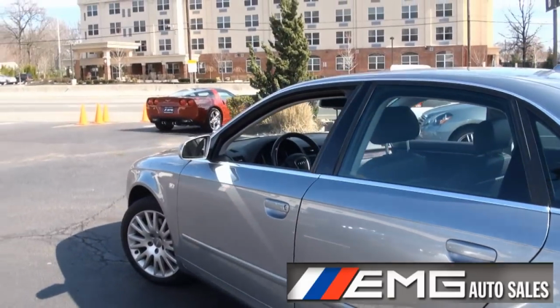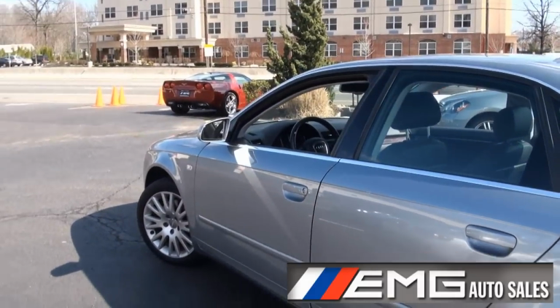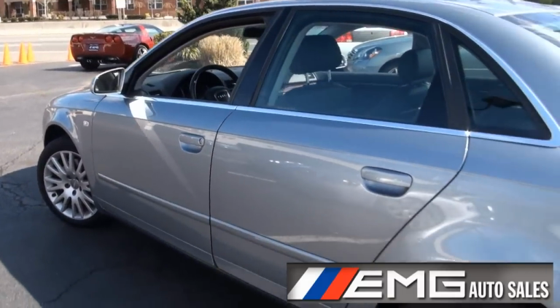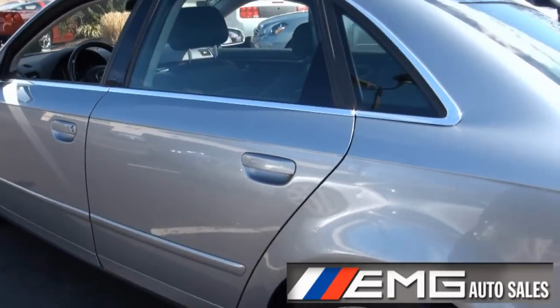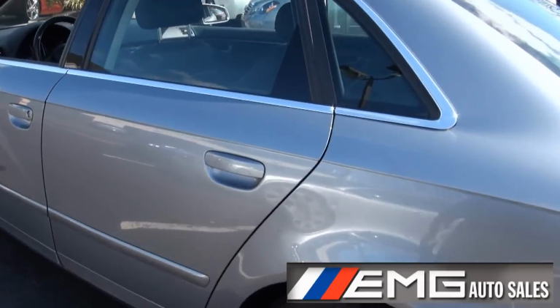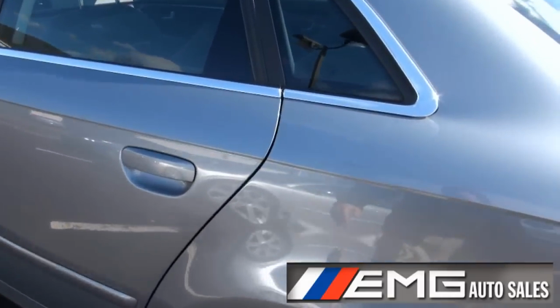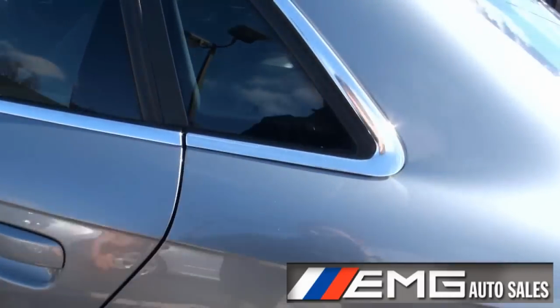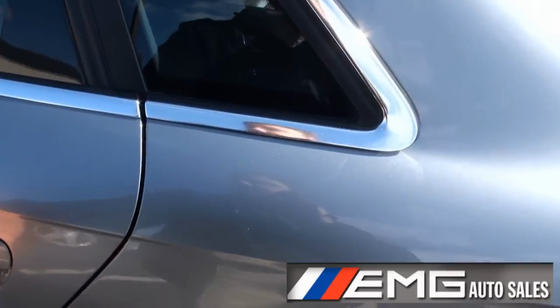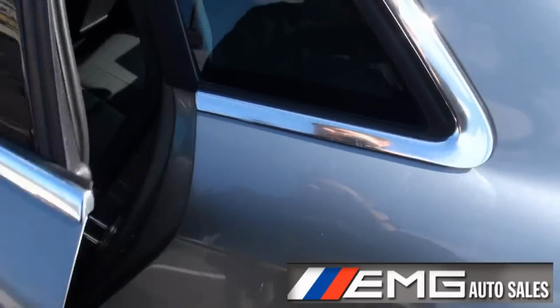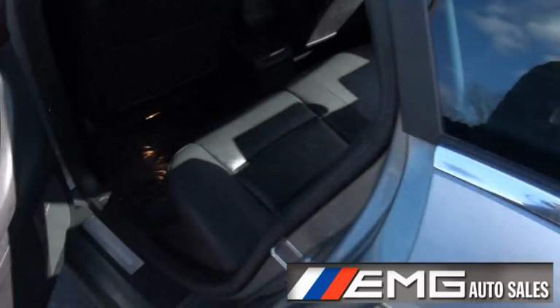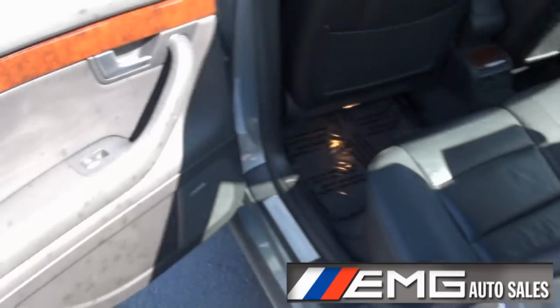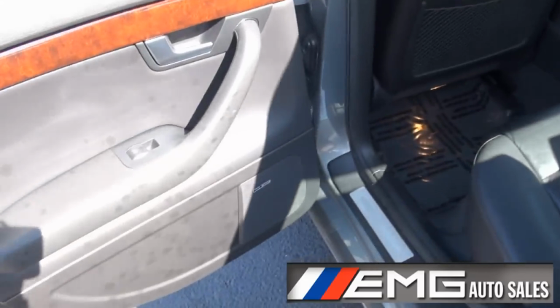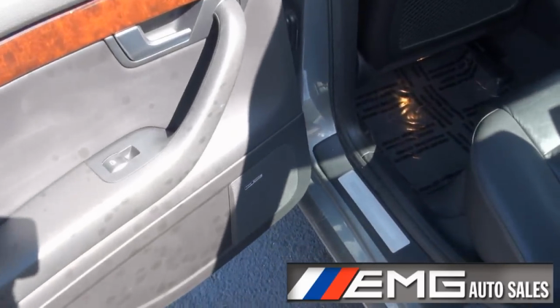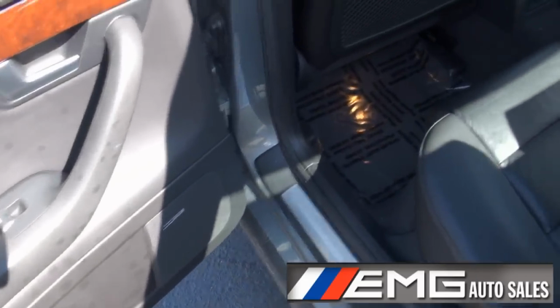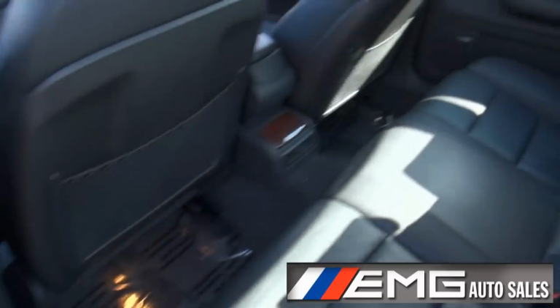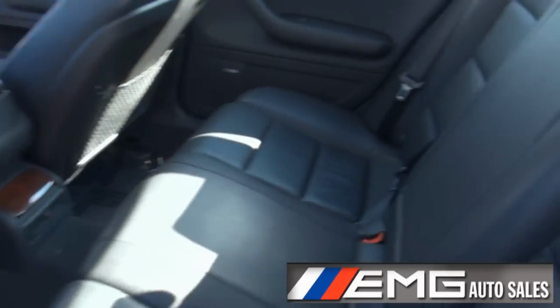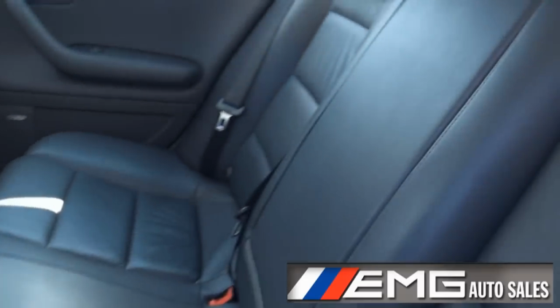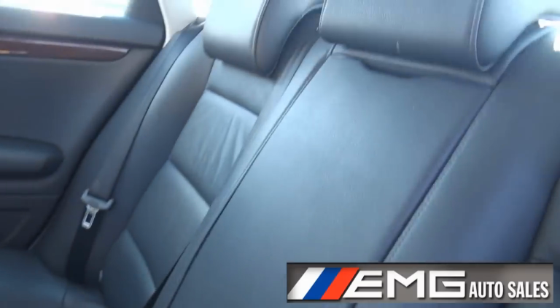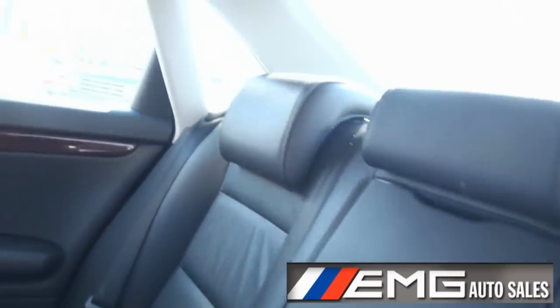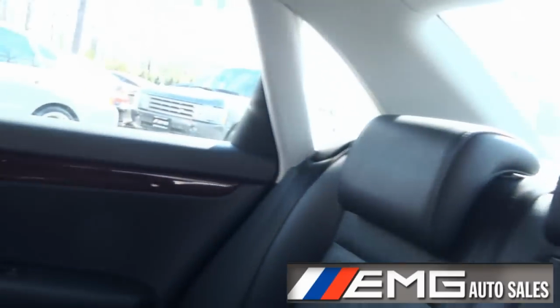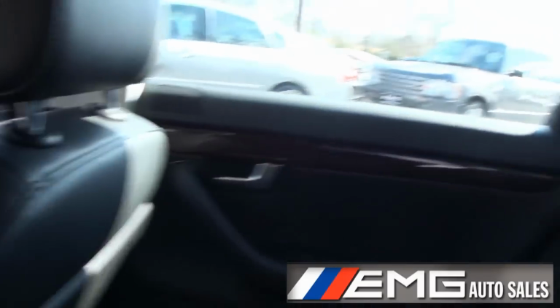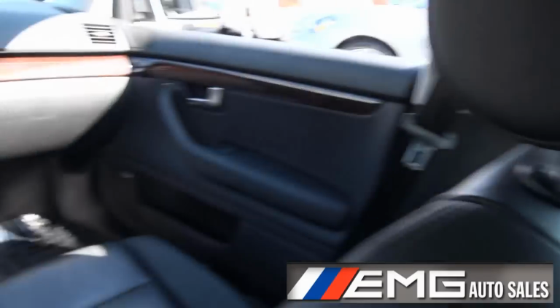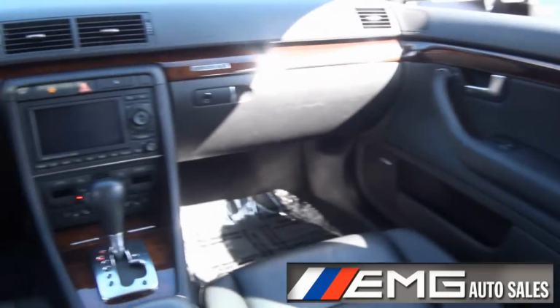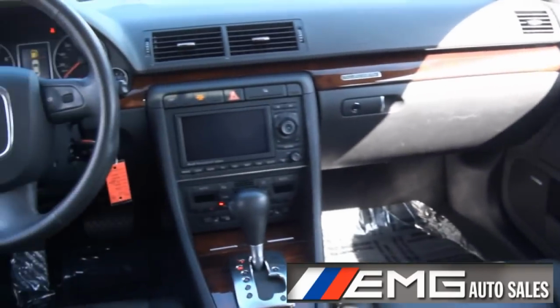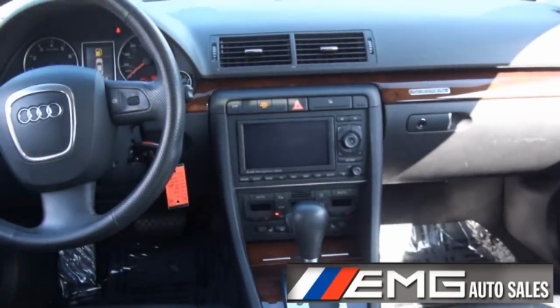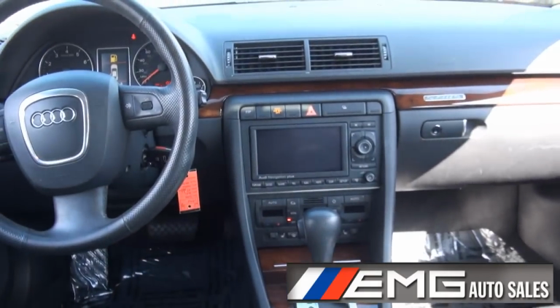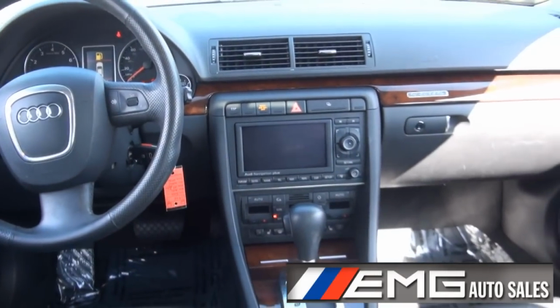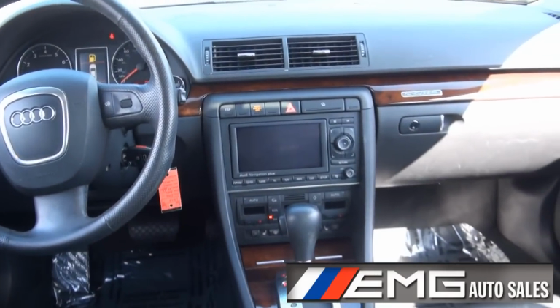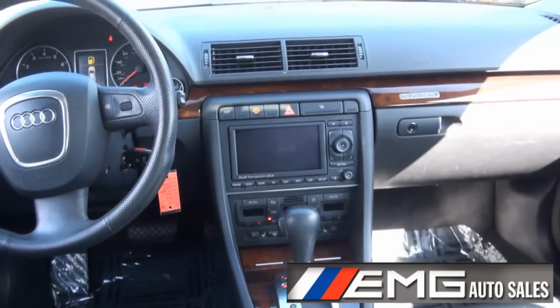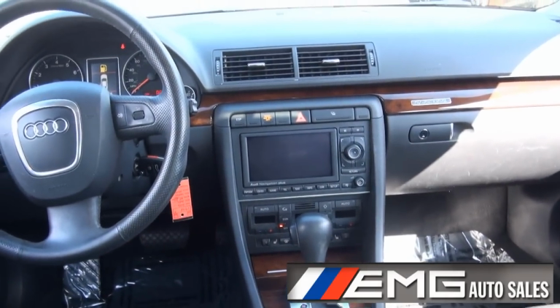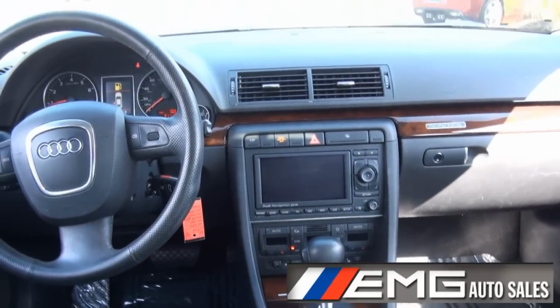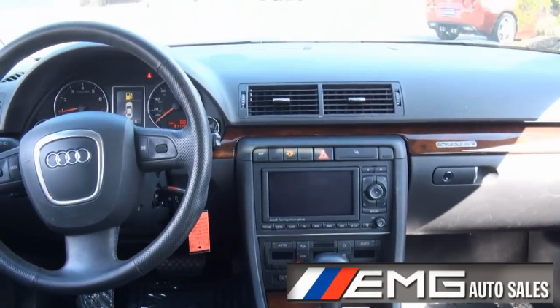Pretty car, clean one. Bose sound system. This one also comes with the MMI navigation.